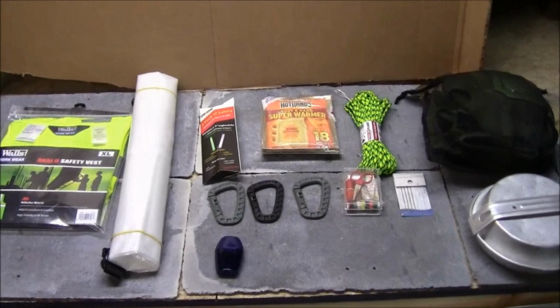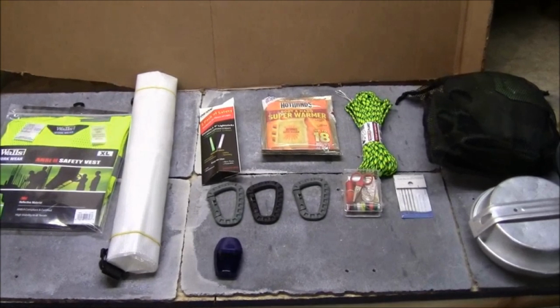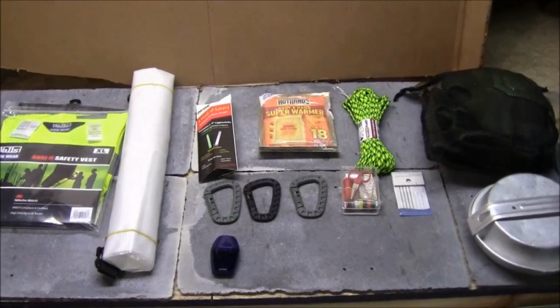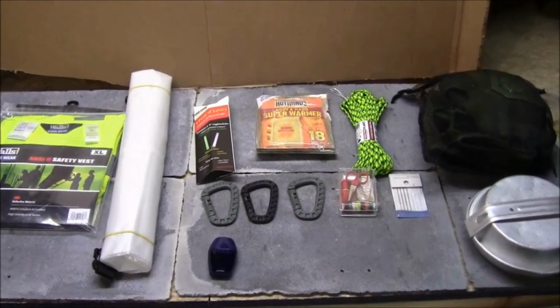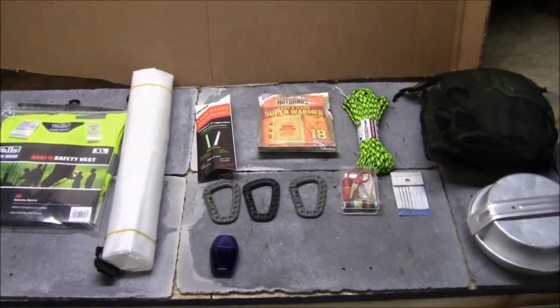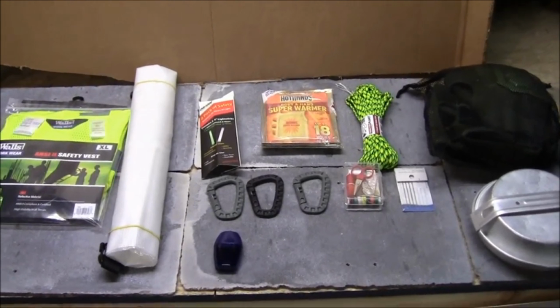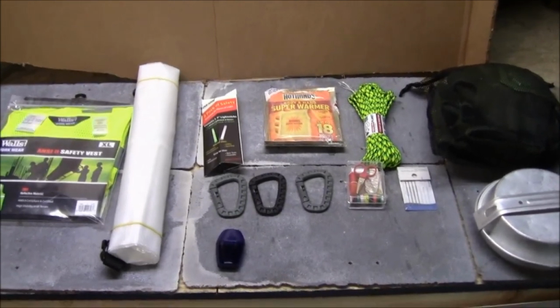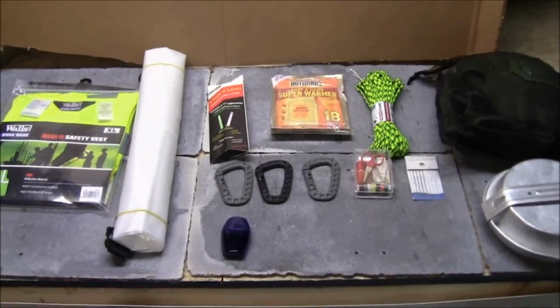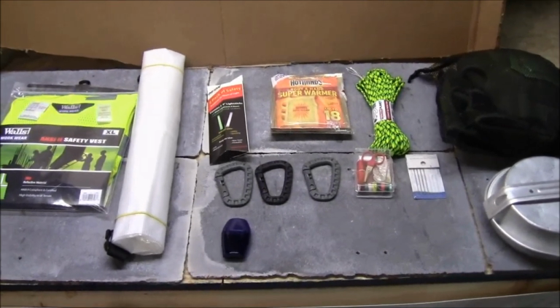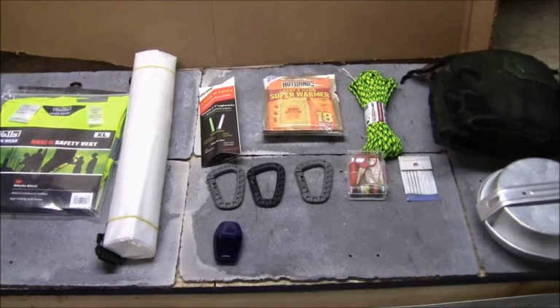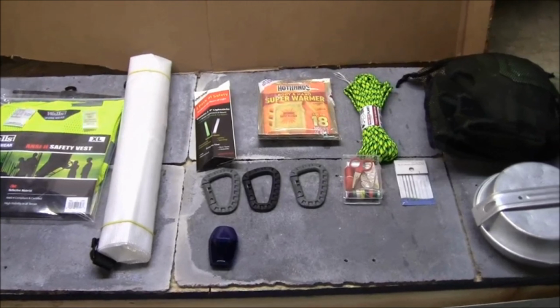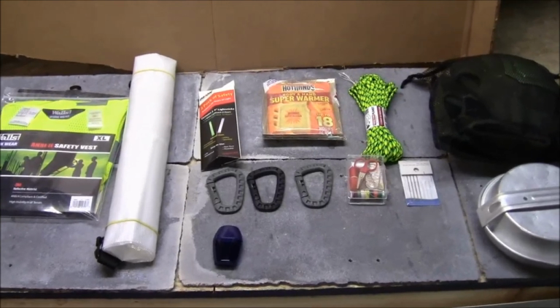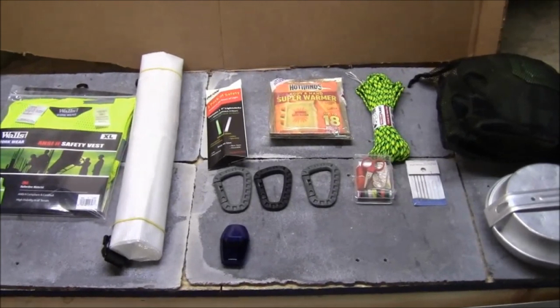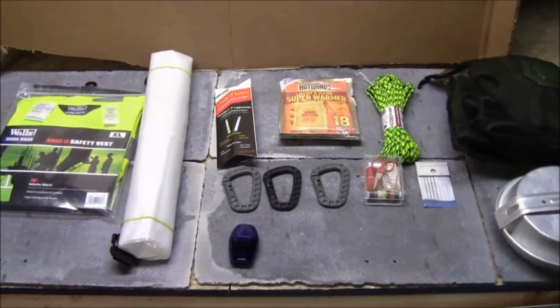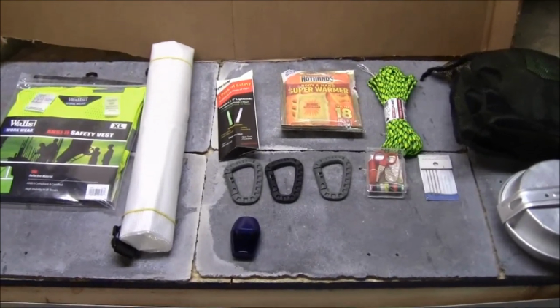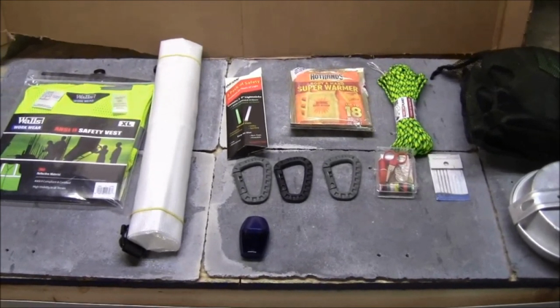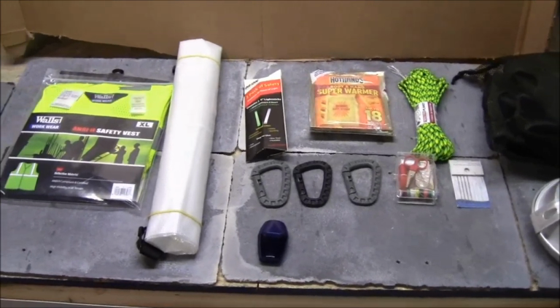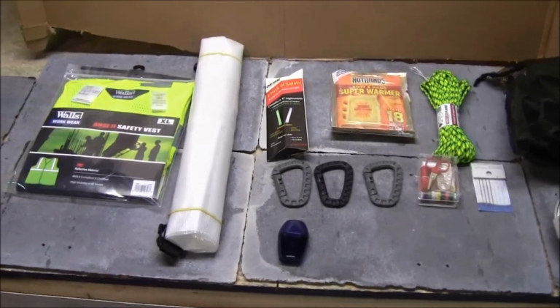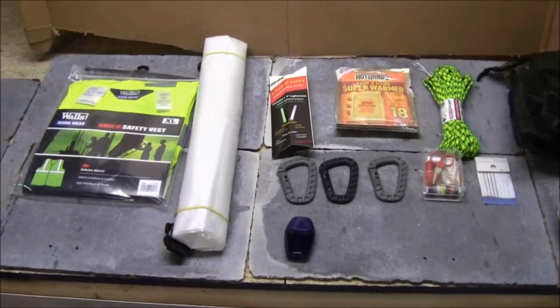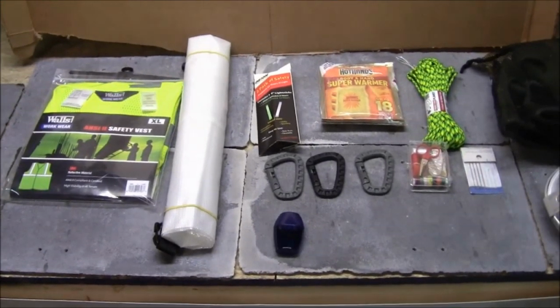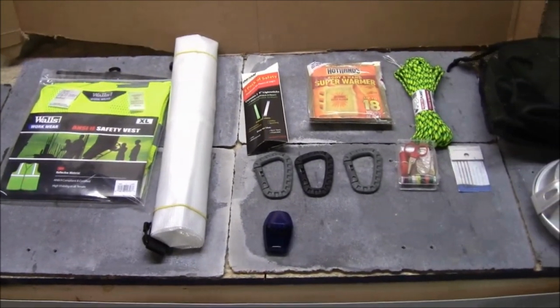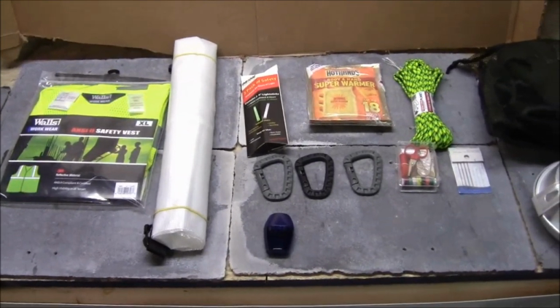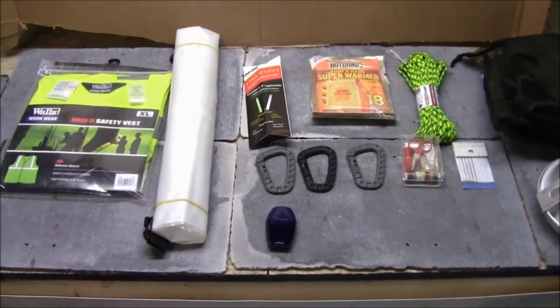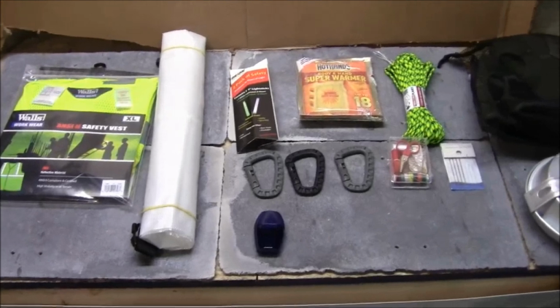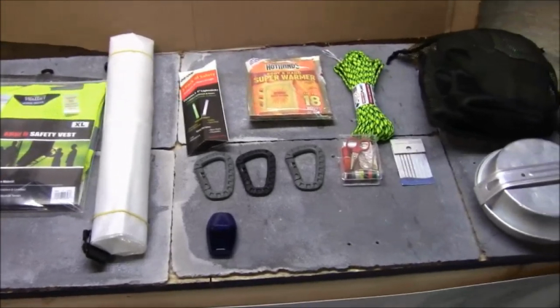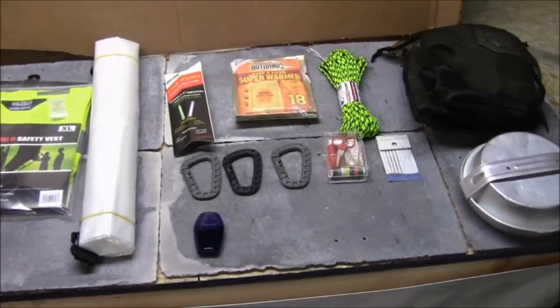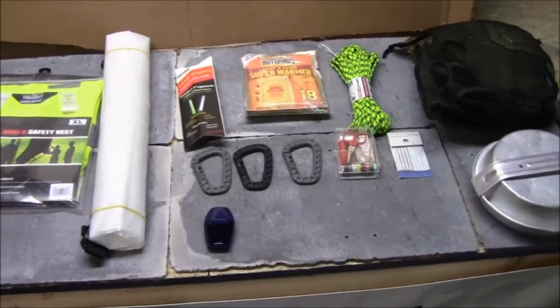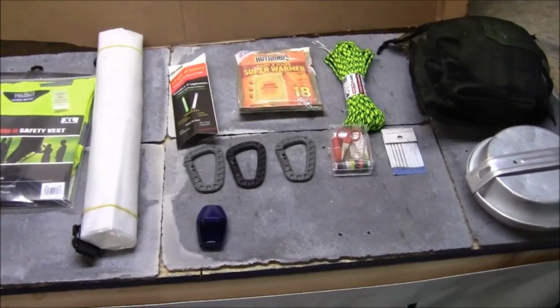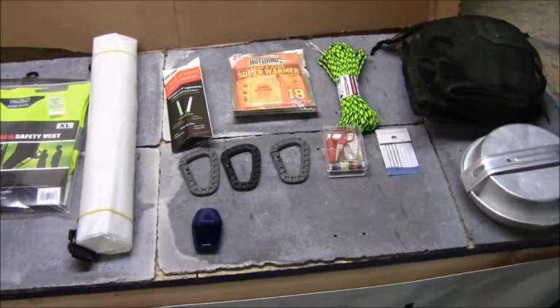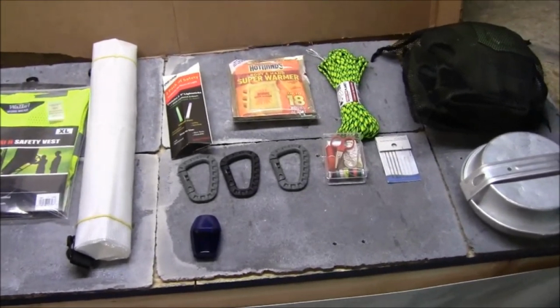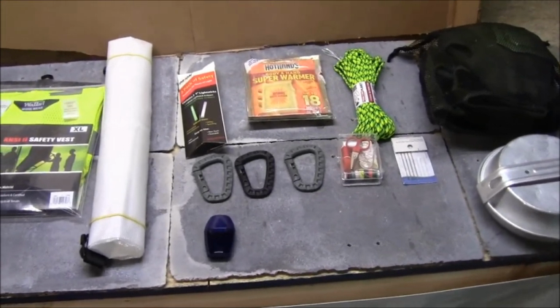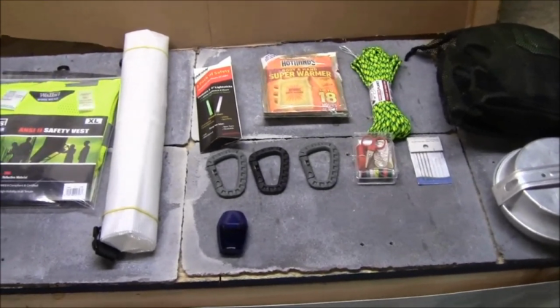What's up guys, Tim from Everyday Tactical Vids. I just want to show you some add-ons, some additions that I've put into my bailout bag survival bag — not super expensive, but I think good options for just some more things to have.